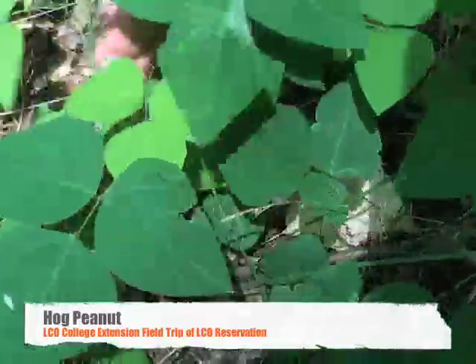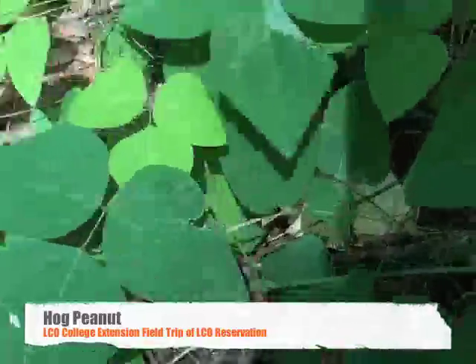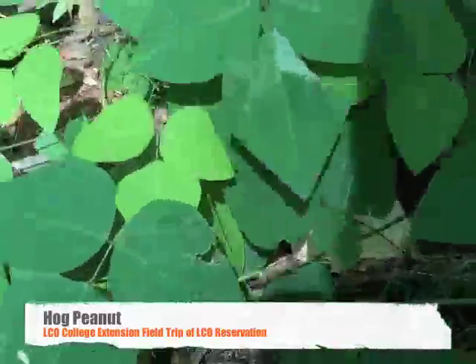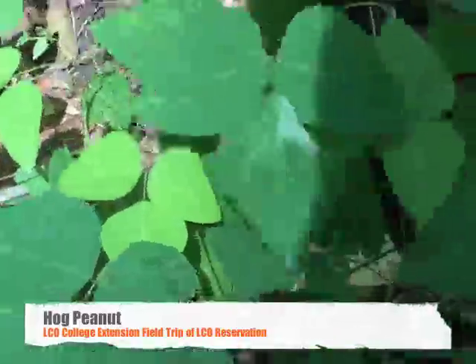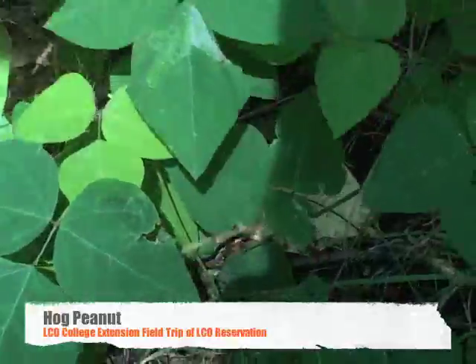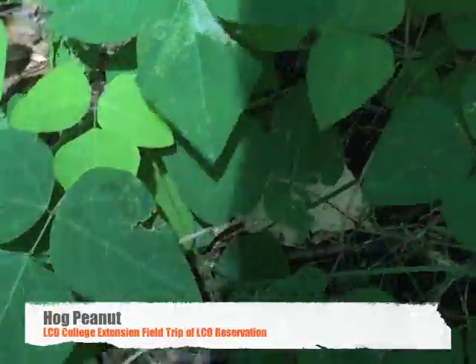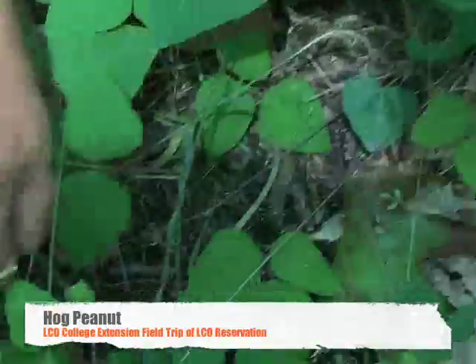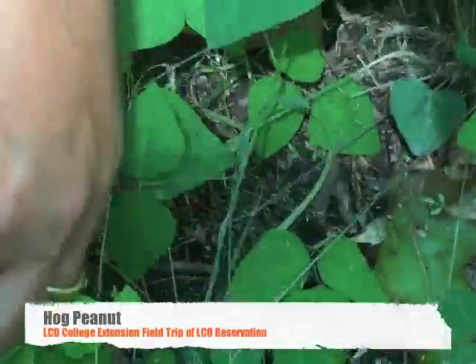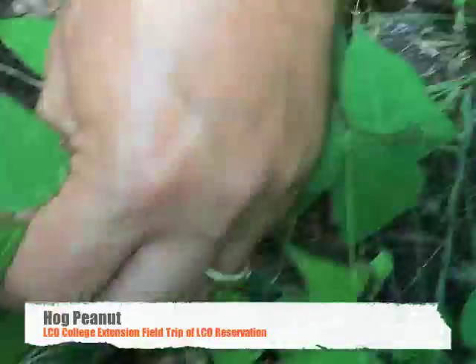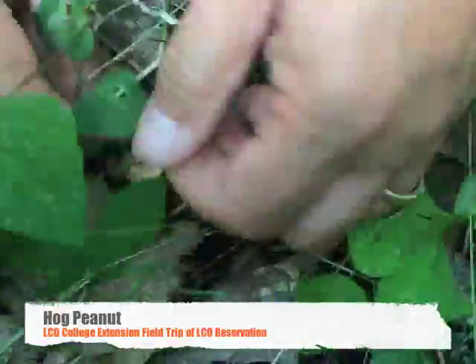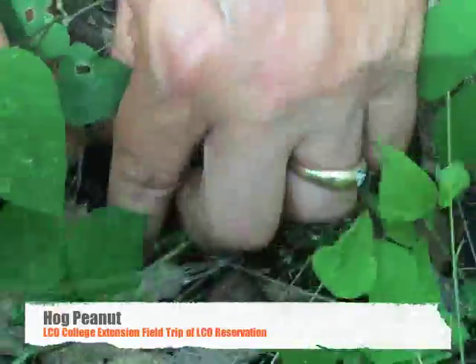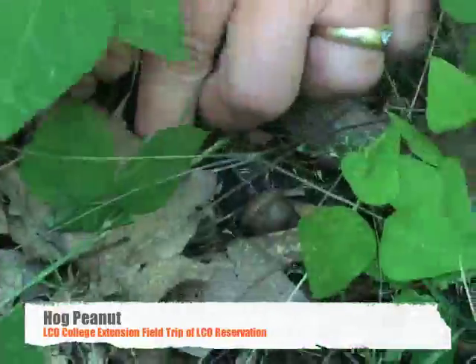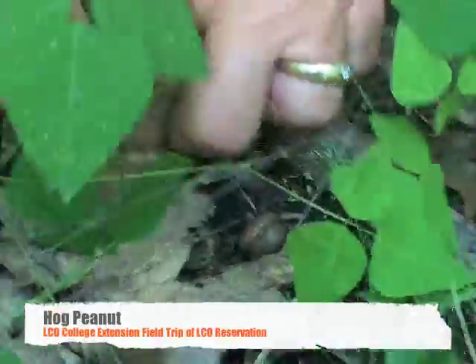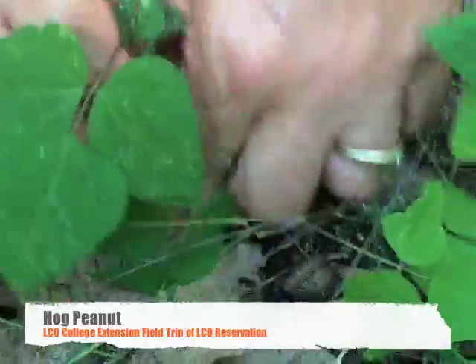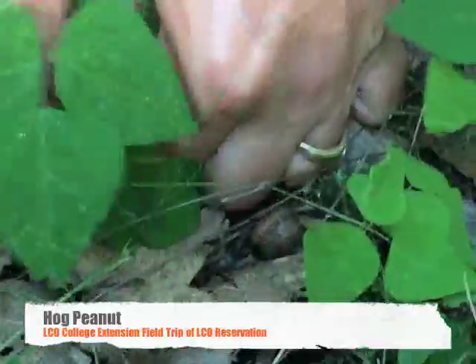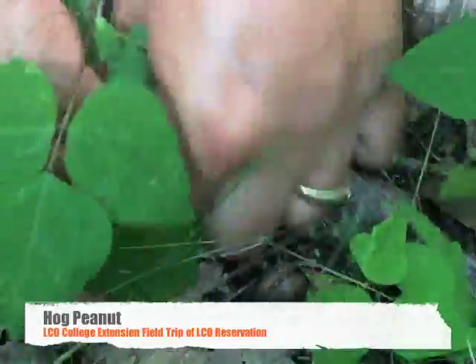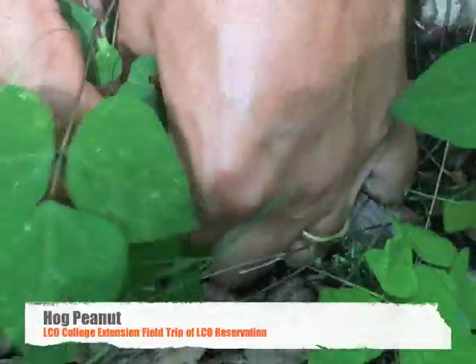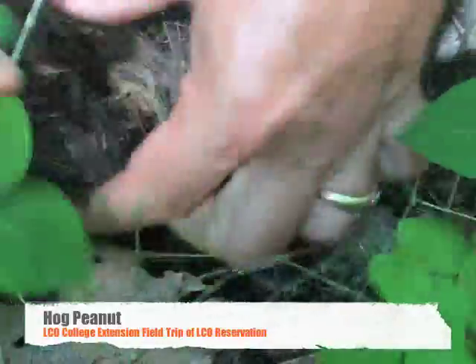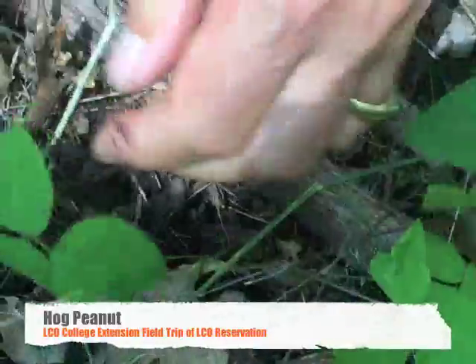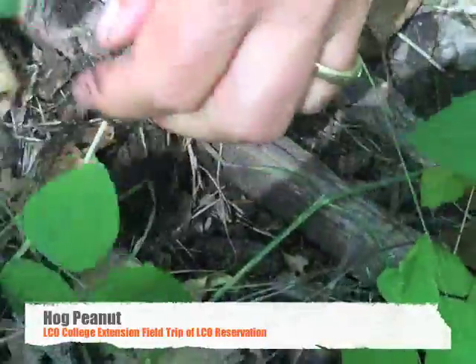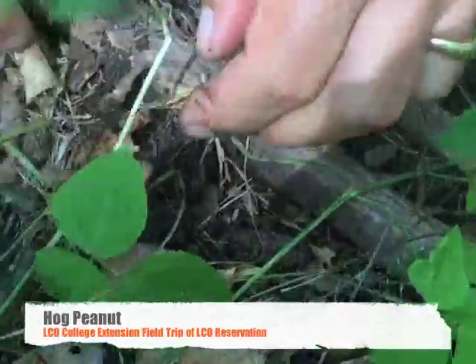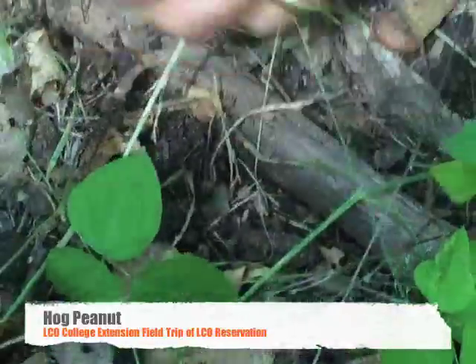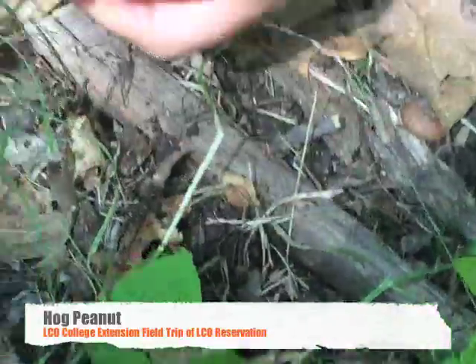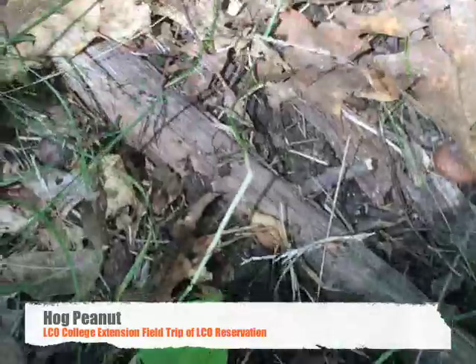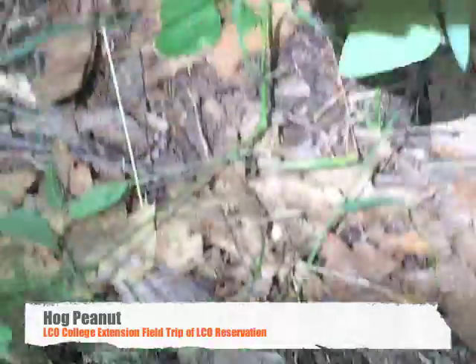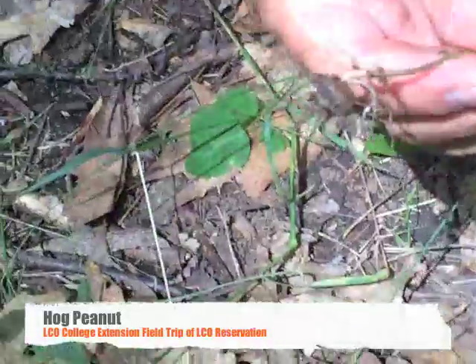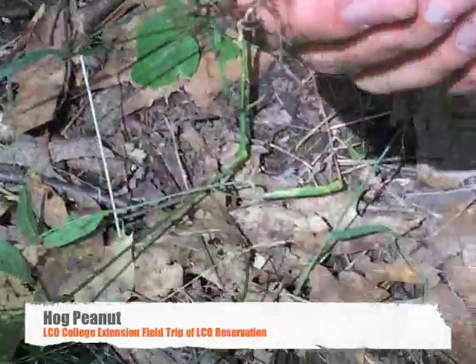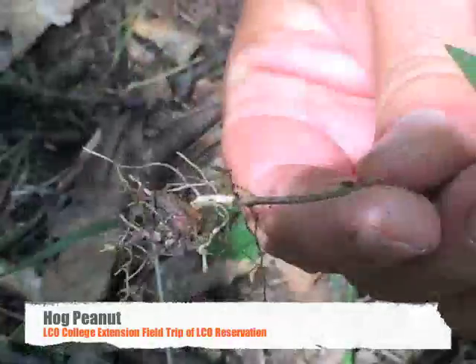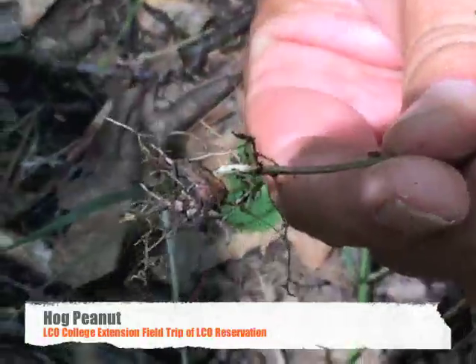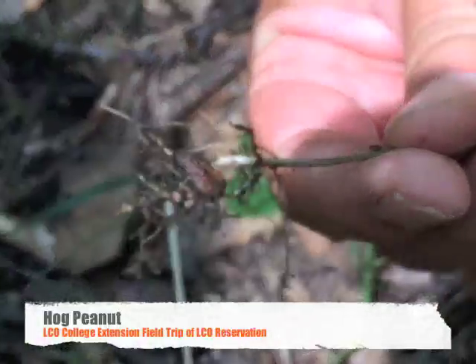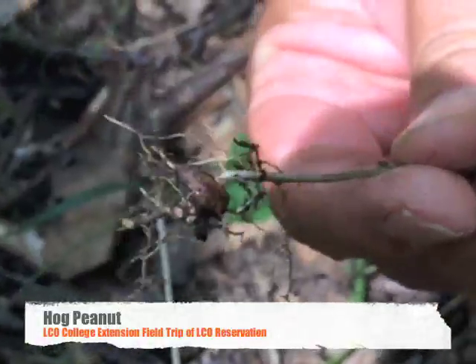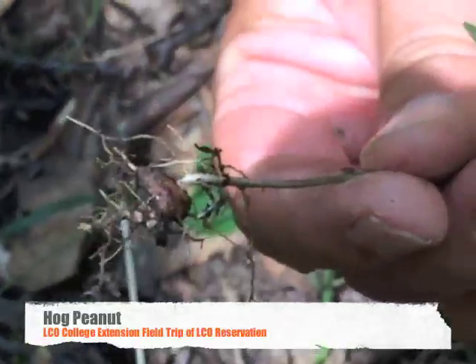Let me find one where the soil is loose. There are peanuts in the ground — the hog peanut. They're edible for people too, not just hogs. They form kind of like a real peanut does.